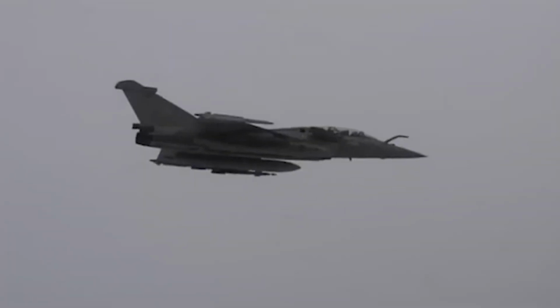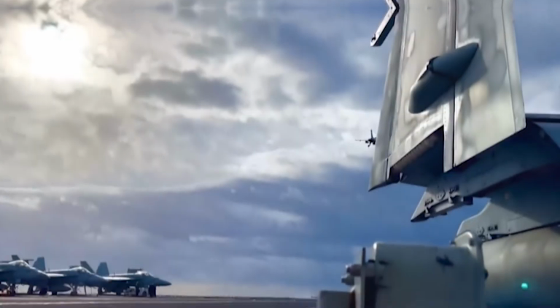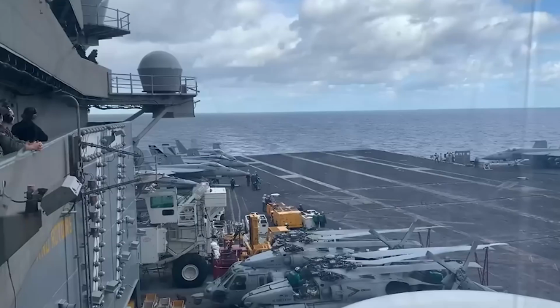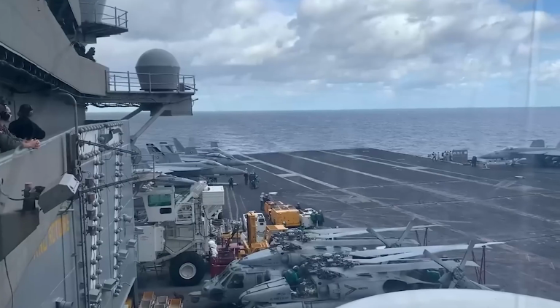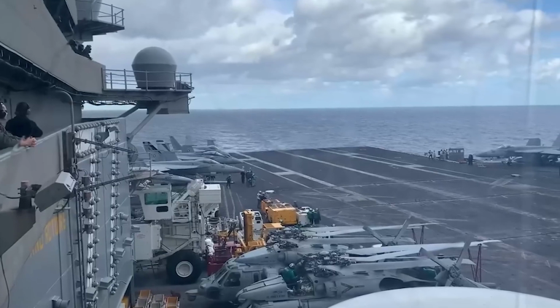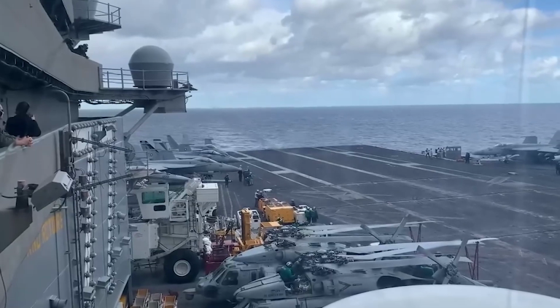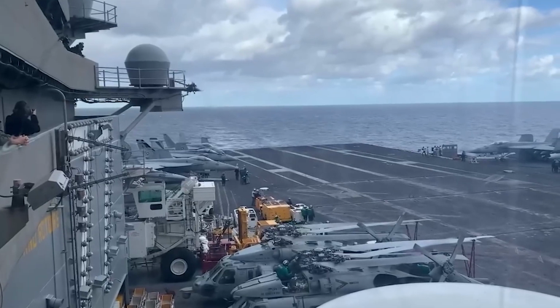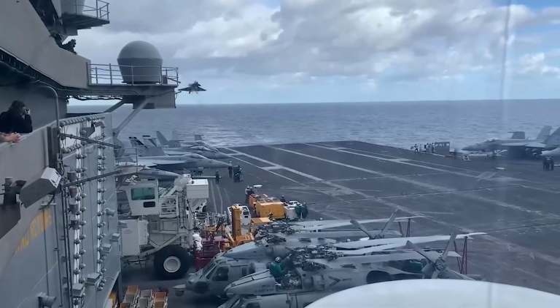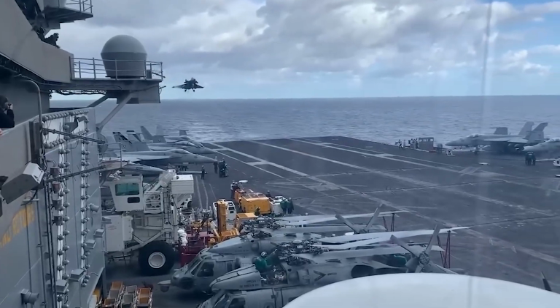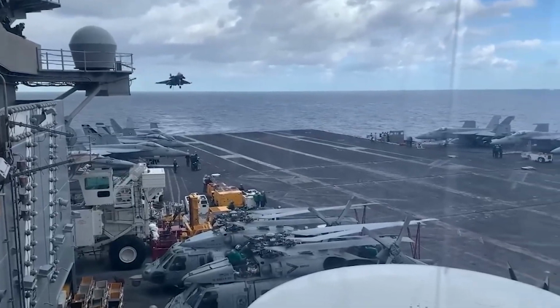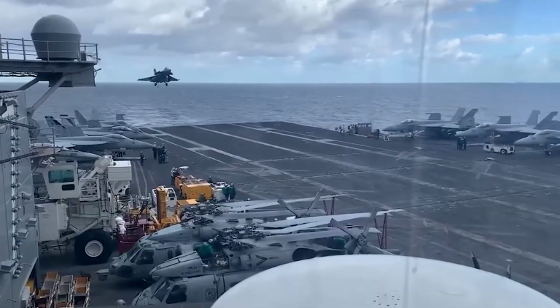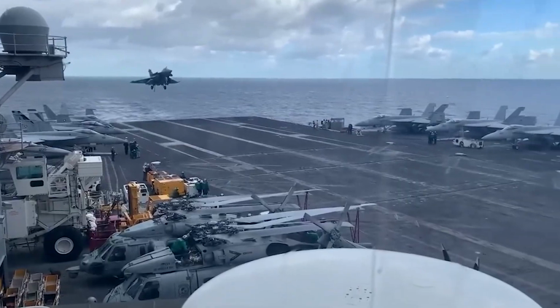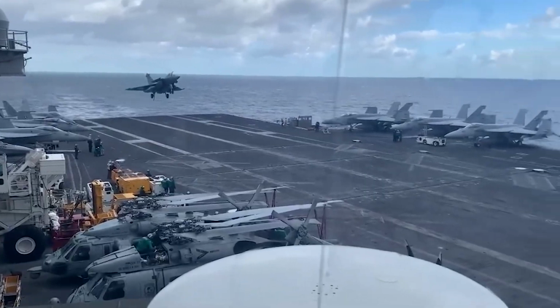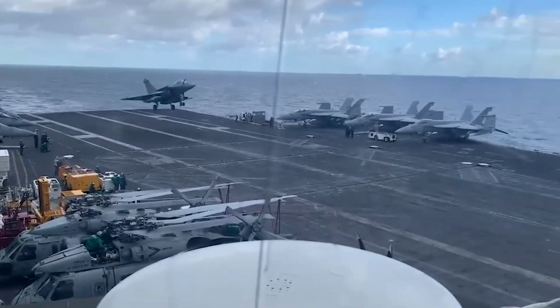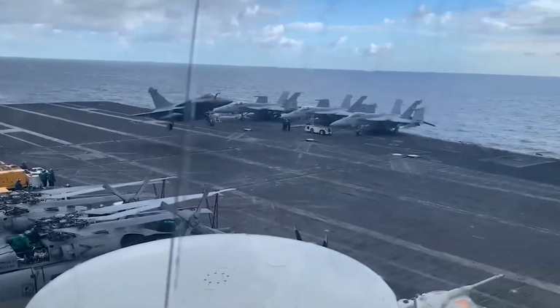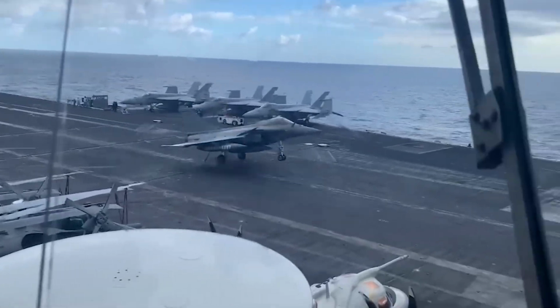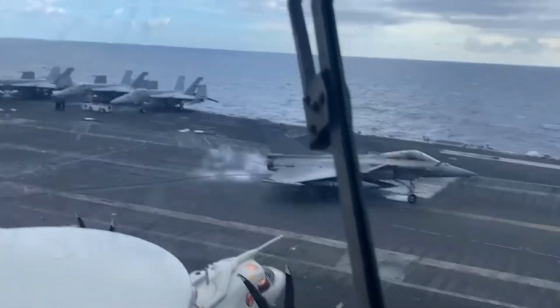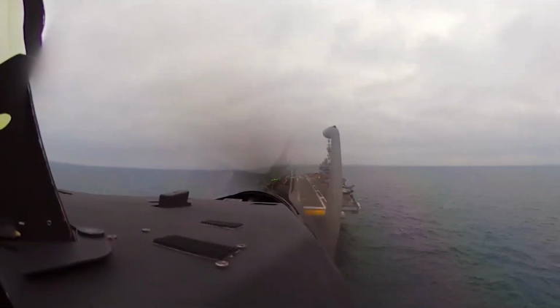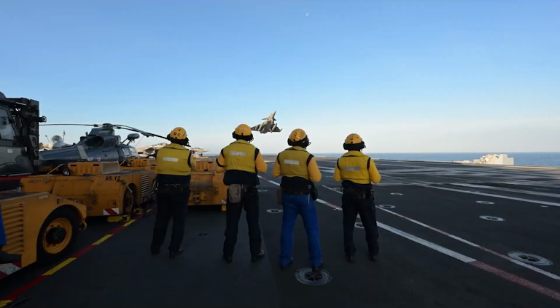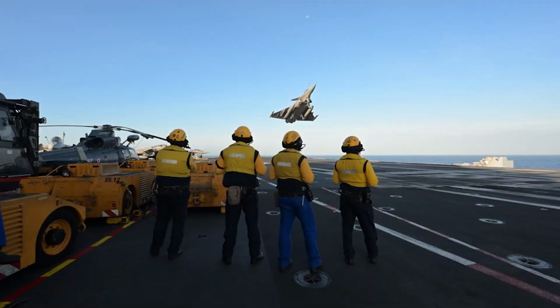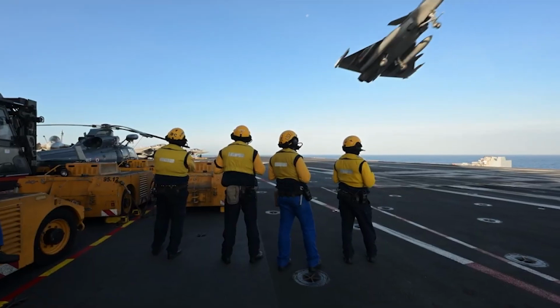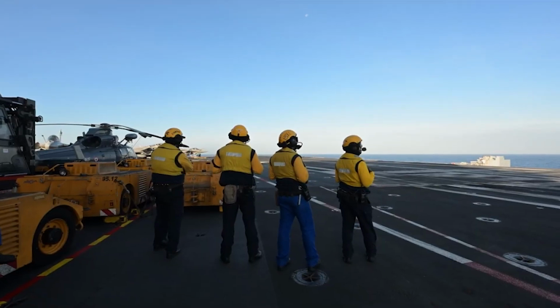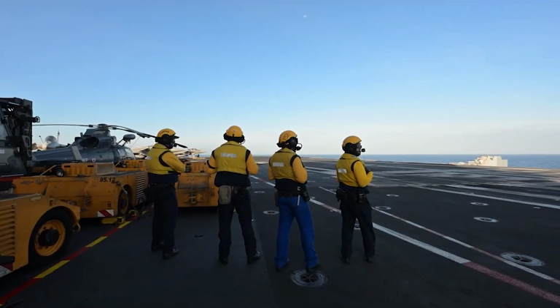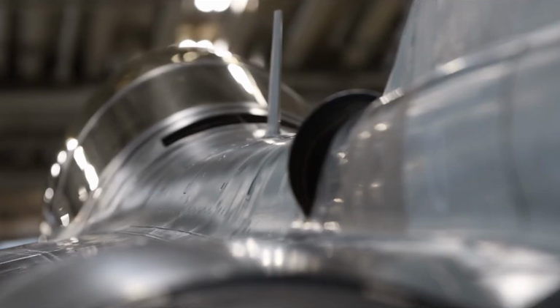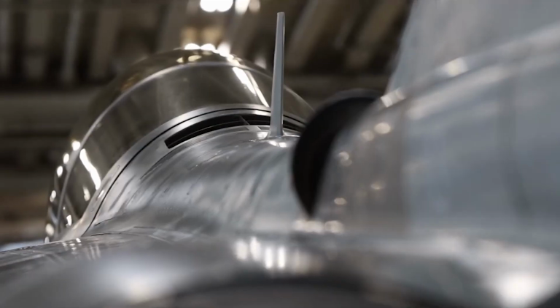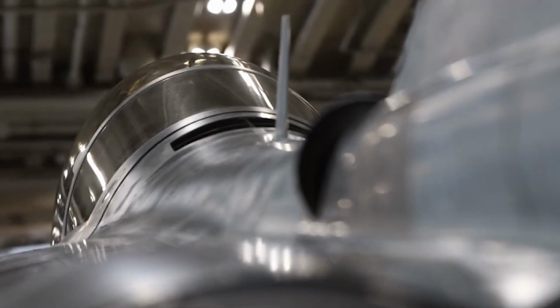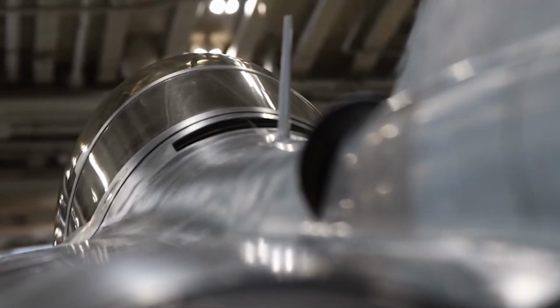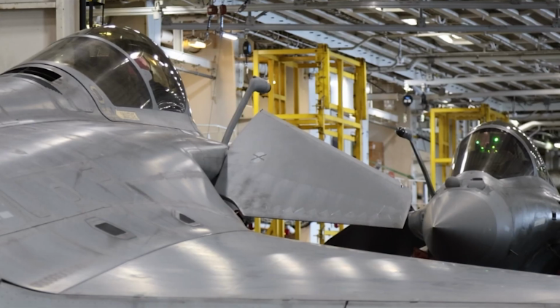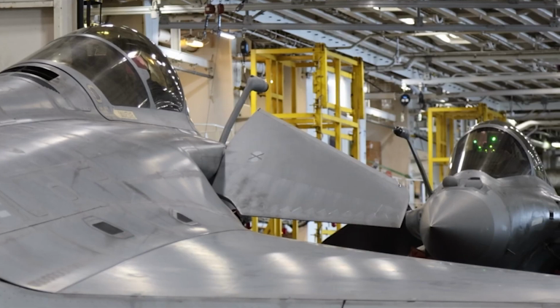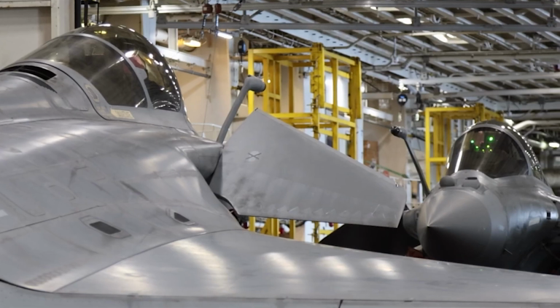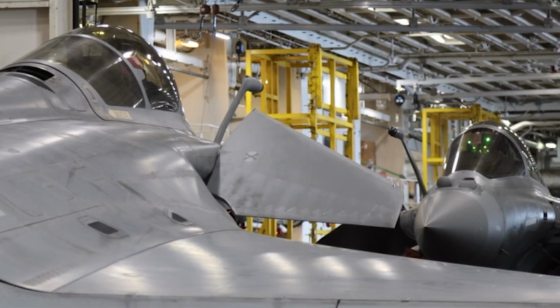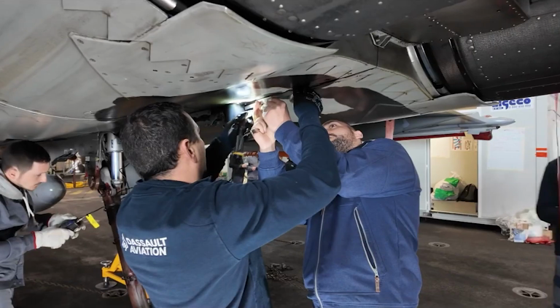Now meet the Rafale M, the naval variant, made tough for aircraft carrier takeoffs and brutal arrested landings. It's reinforced, it's rugged, it's a beast of the sea.